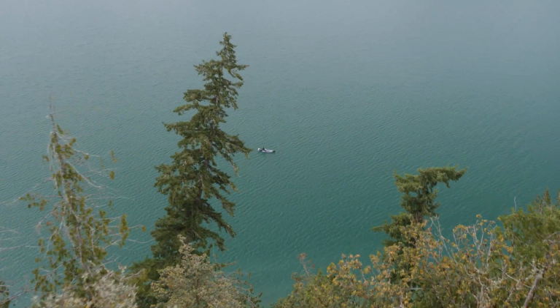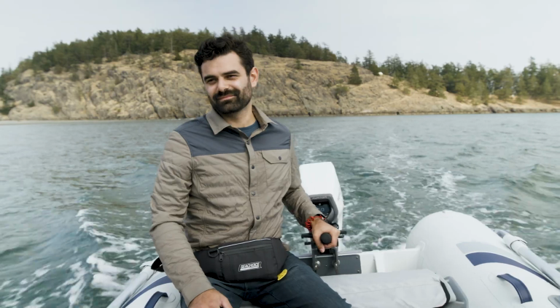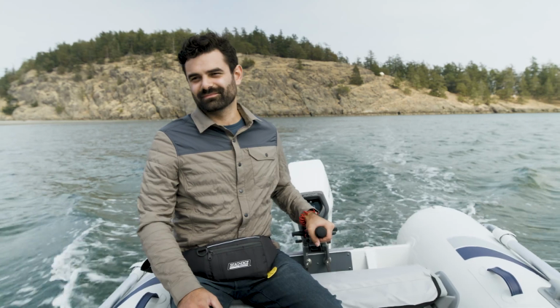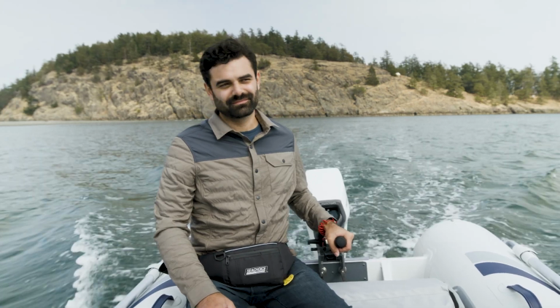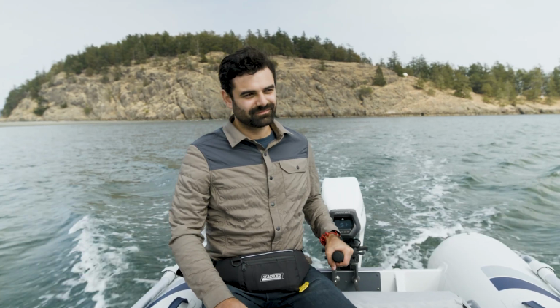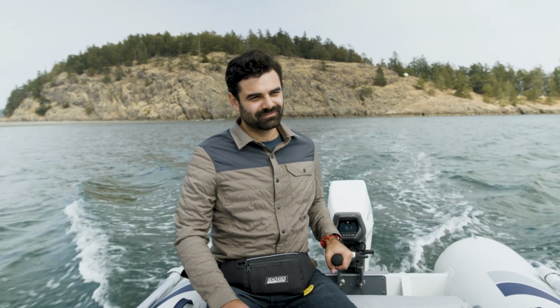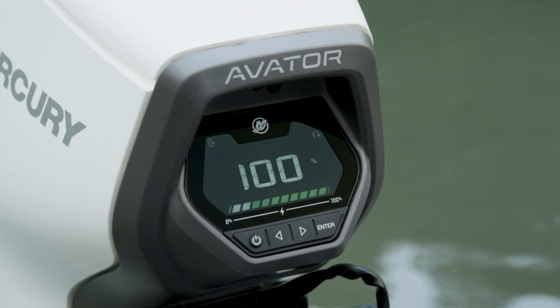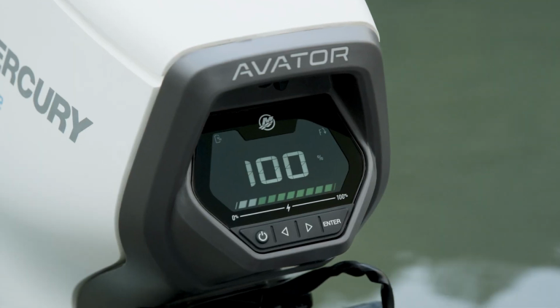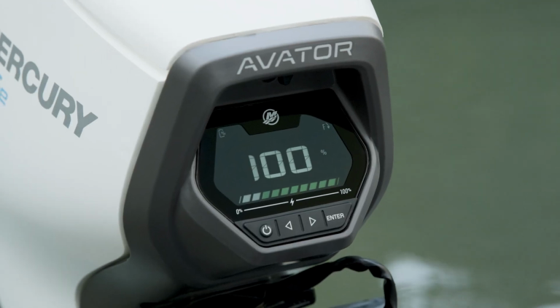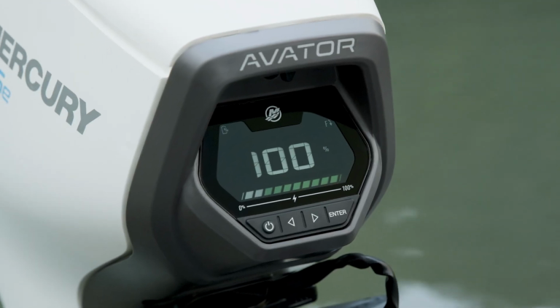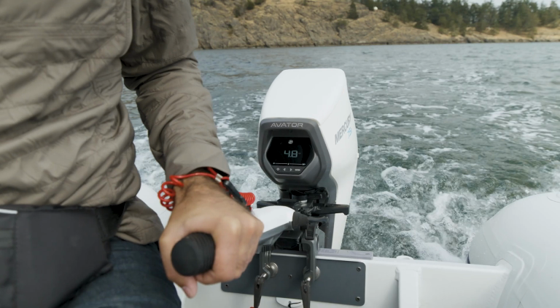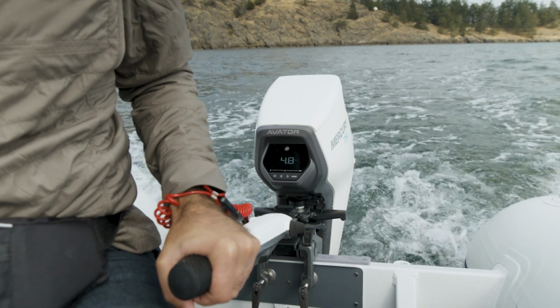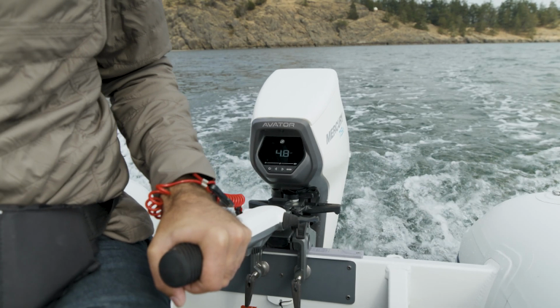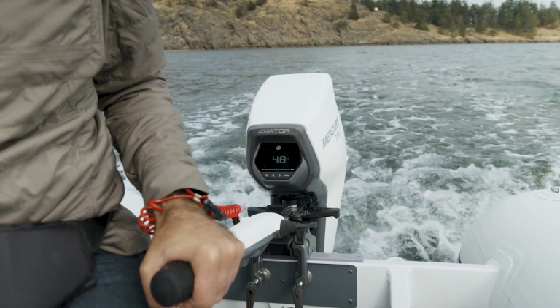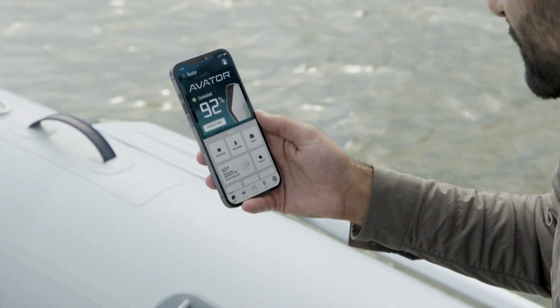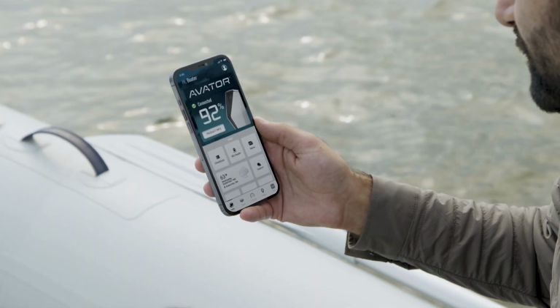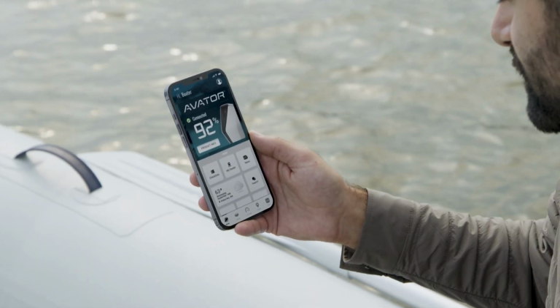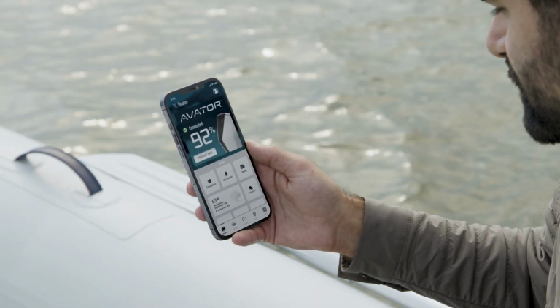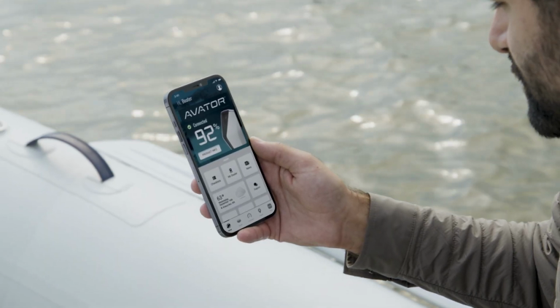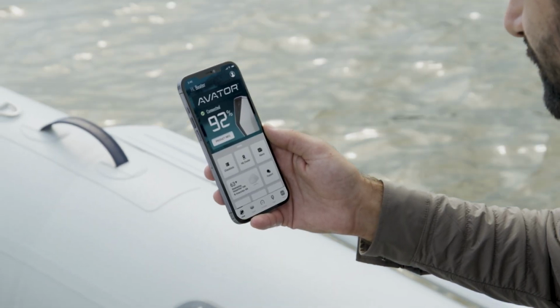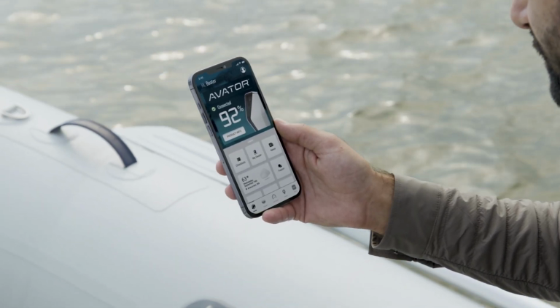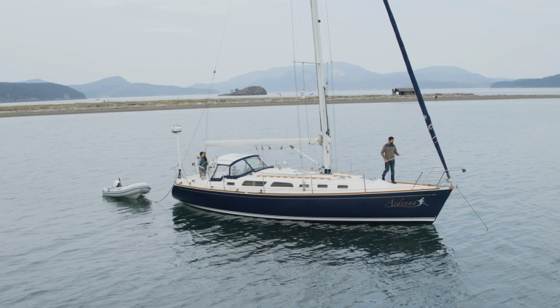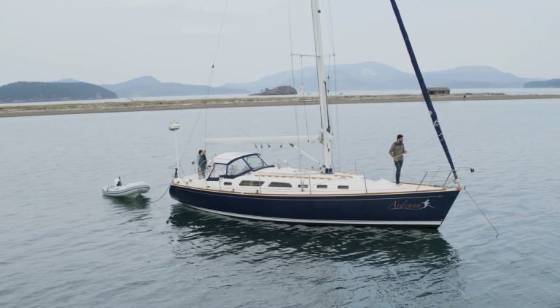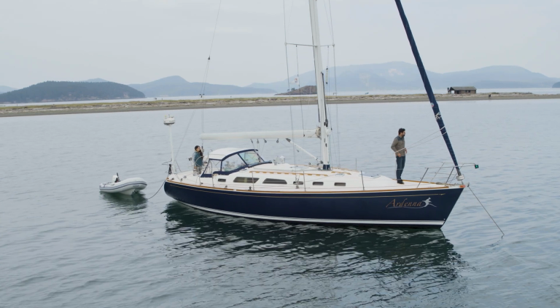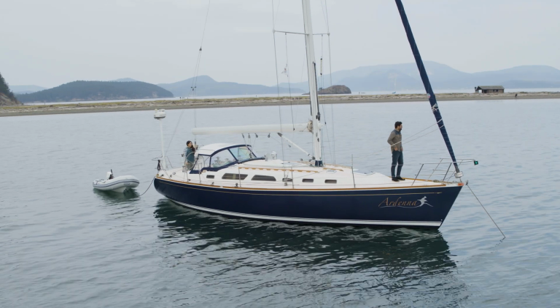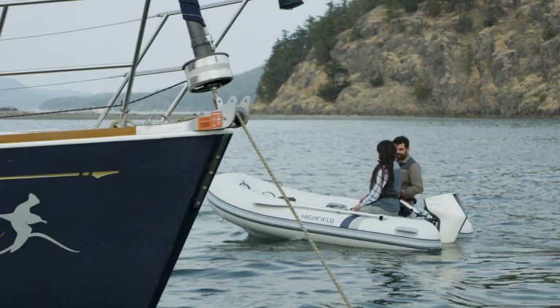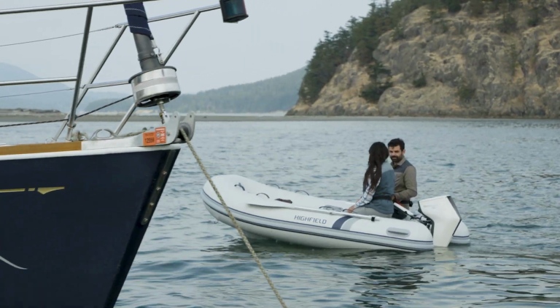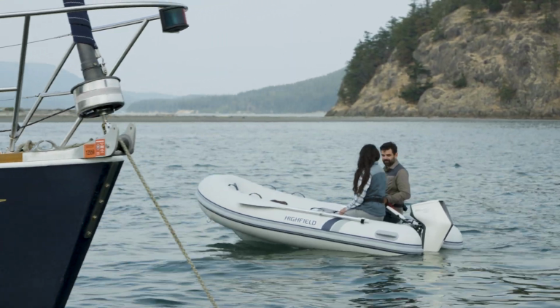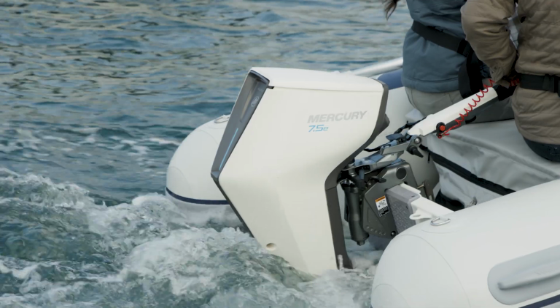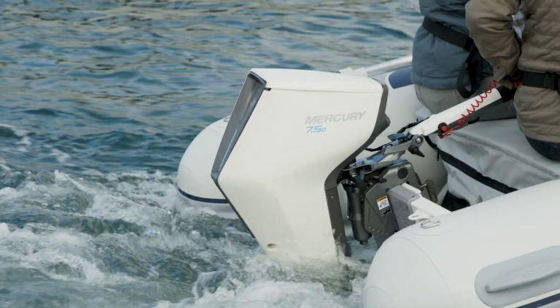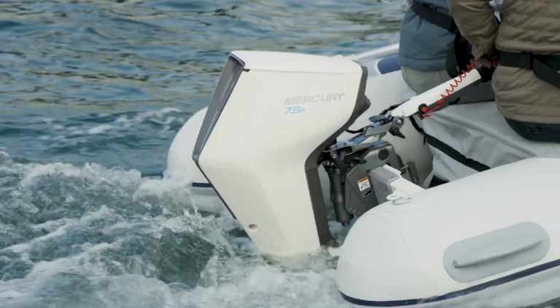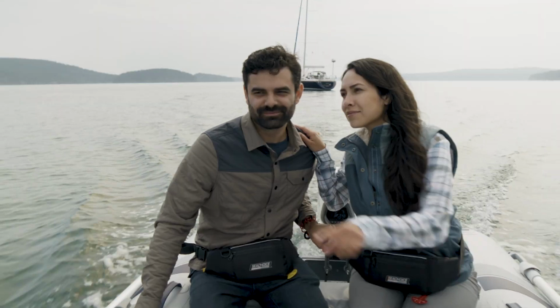Stay connected while free to explore with a vivid display that tracks battery level and range. Or plot a course on the intelligent mobile app. Avator connected systems share everything you need to know to get the most from any journey.